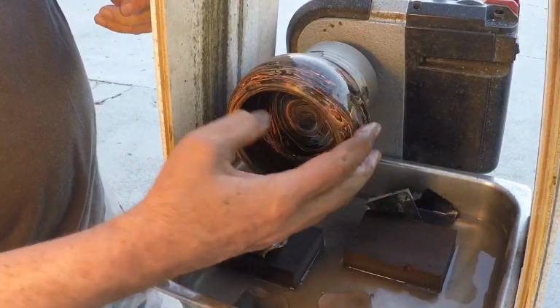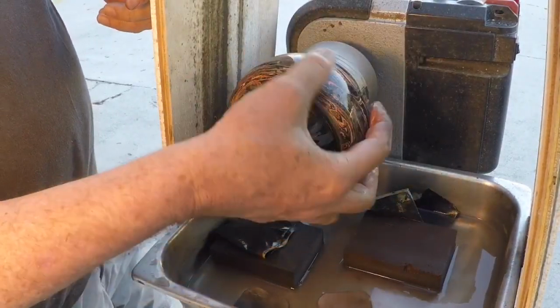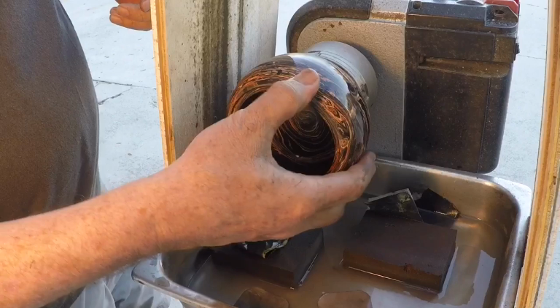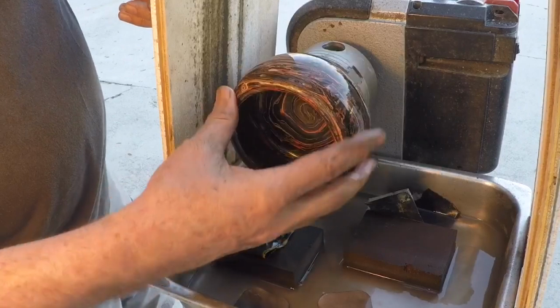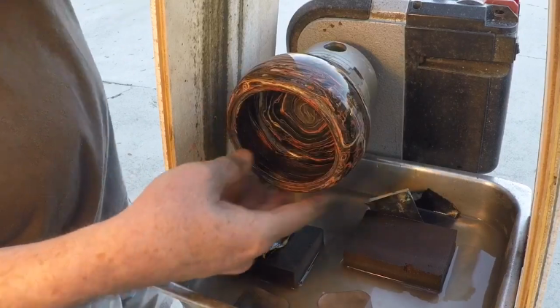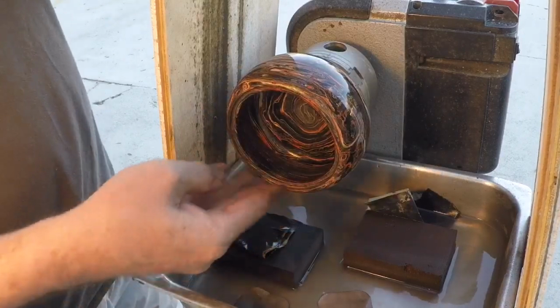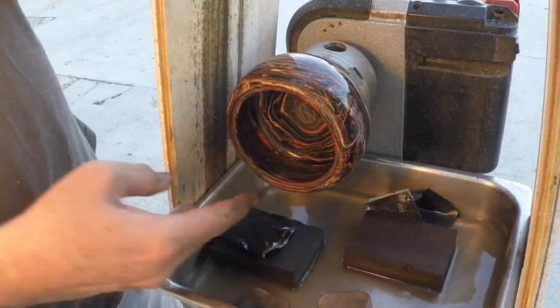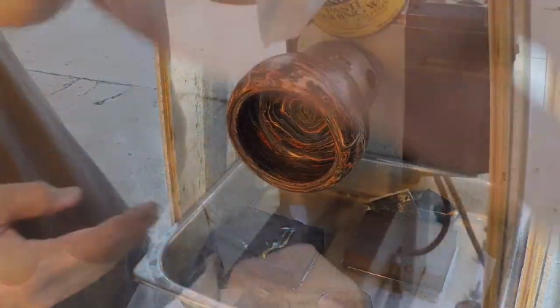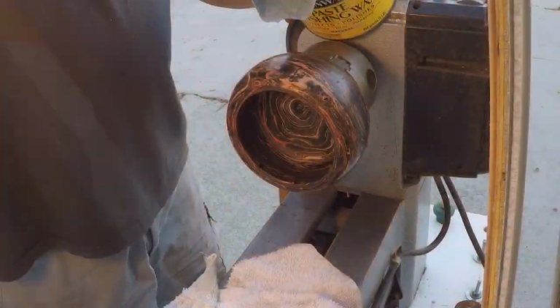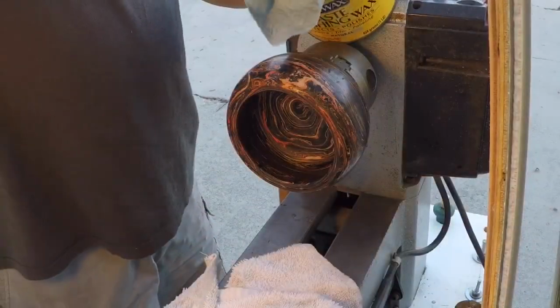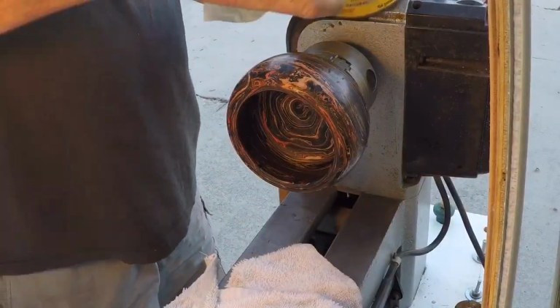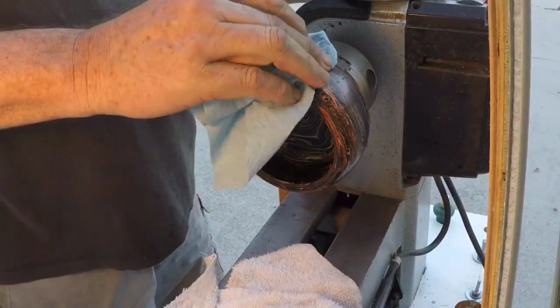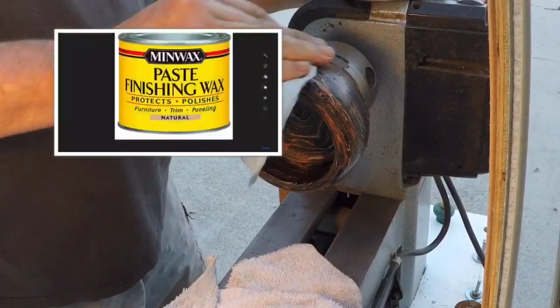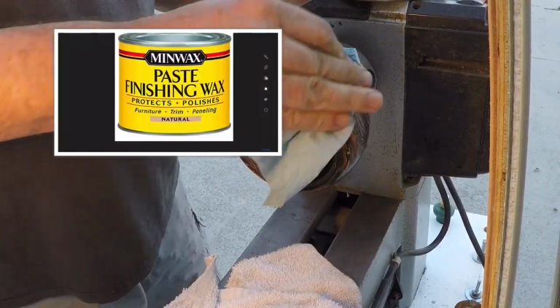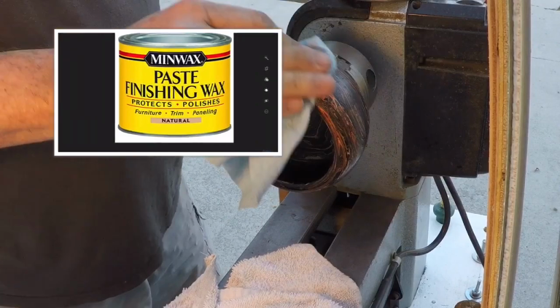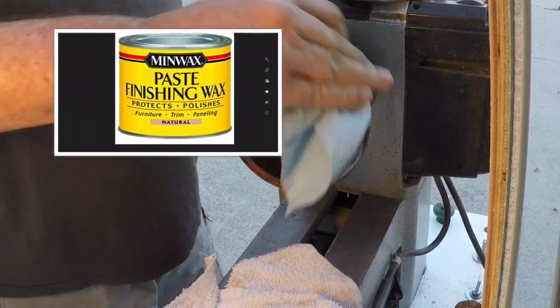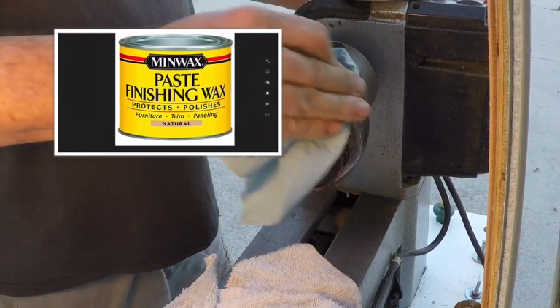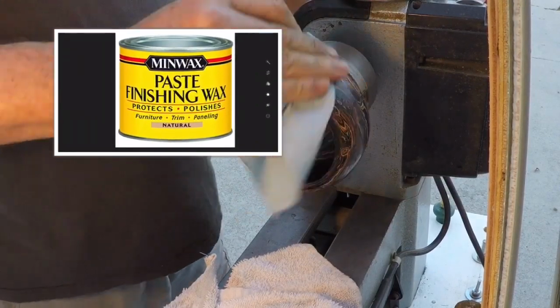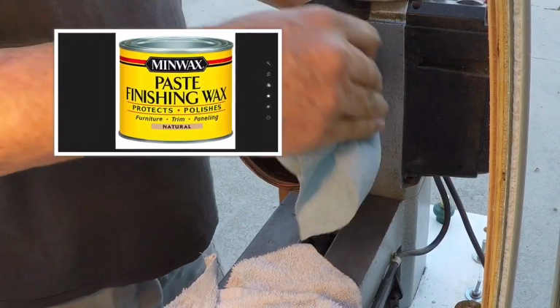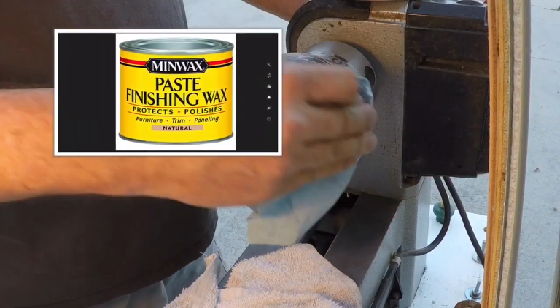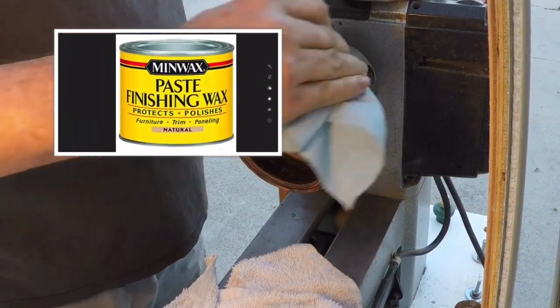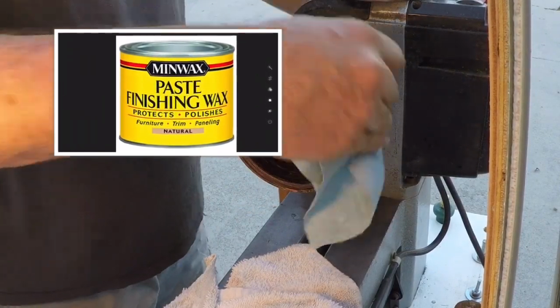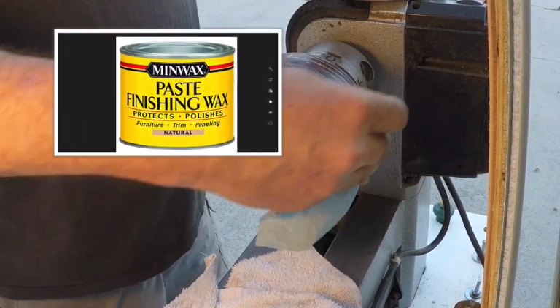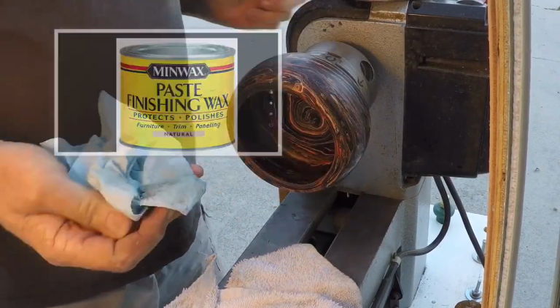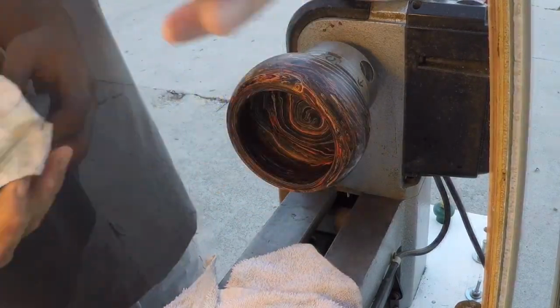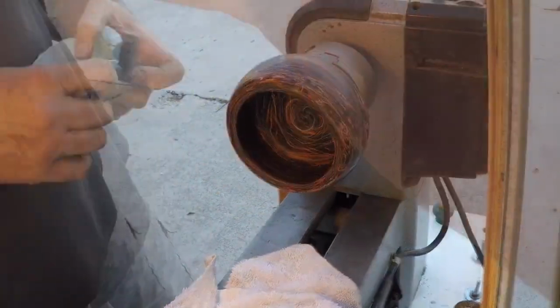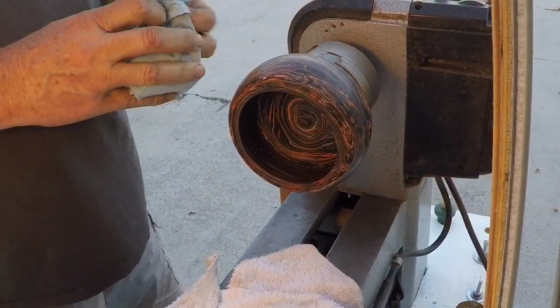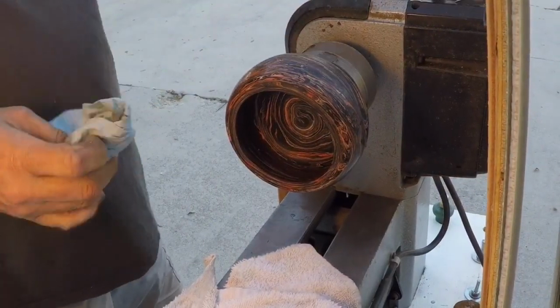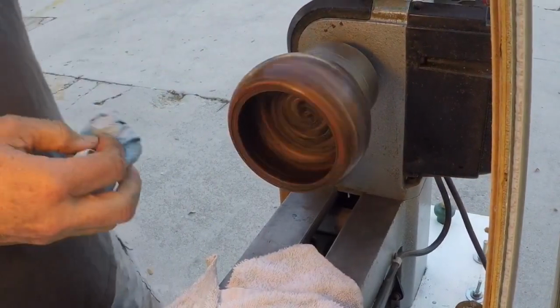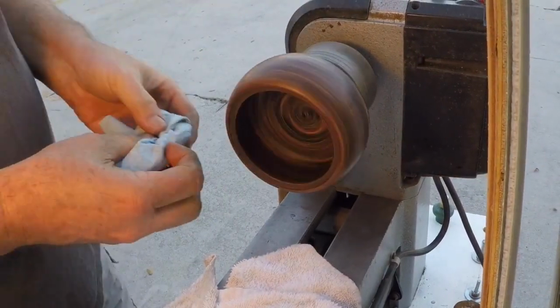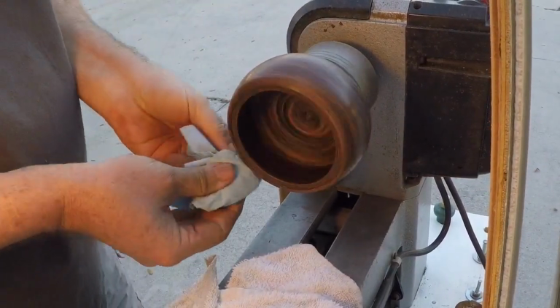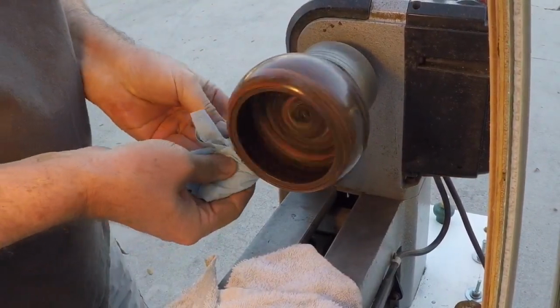Looking good. Let's put some wax on it - just a thin coat - and be ready to buff this thing. All right, here's what the day has been leading up to.